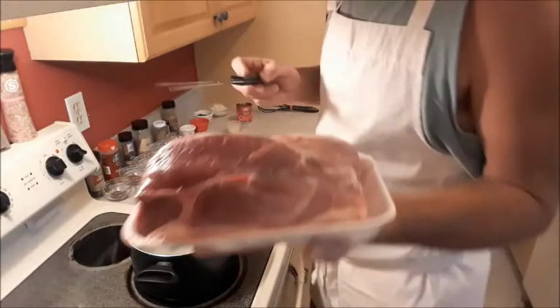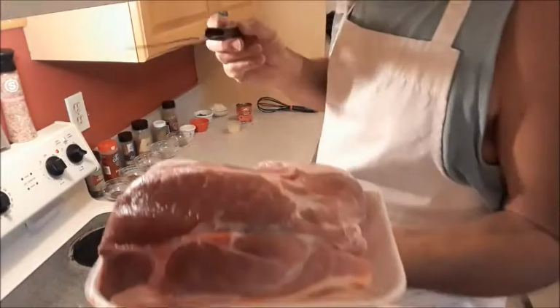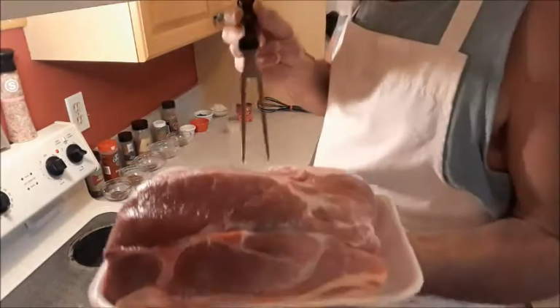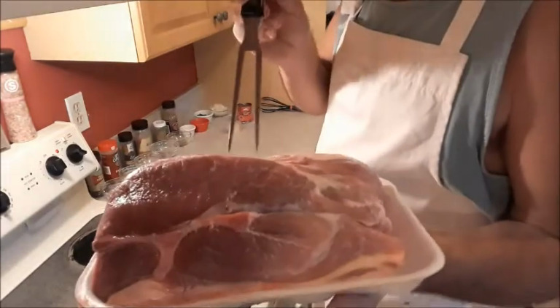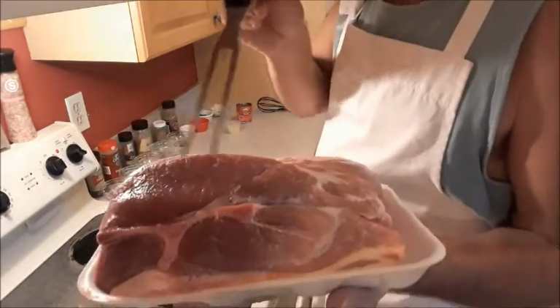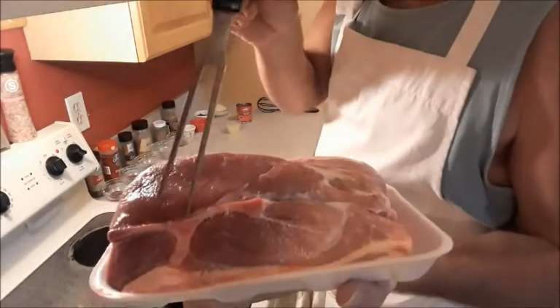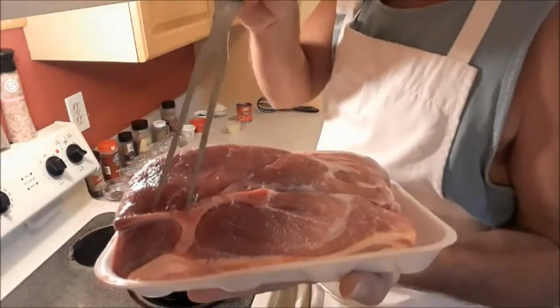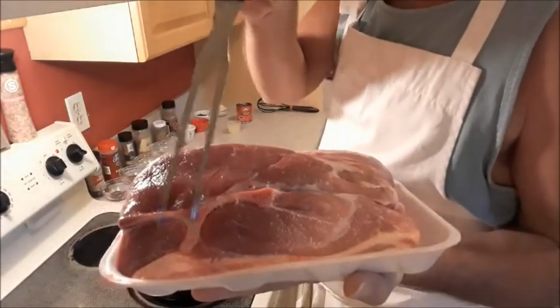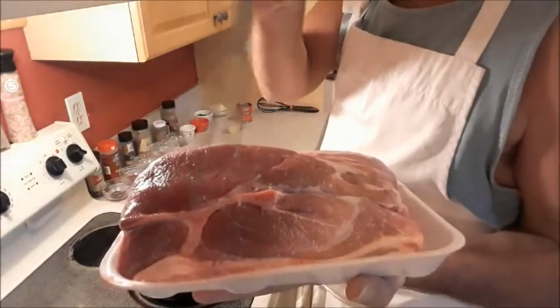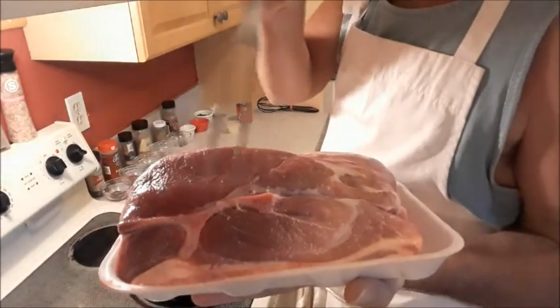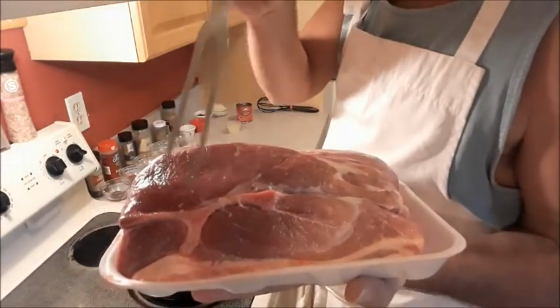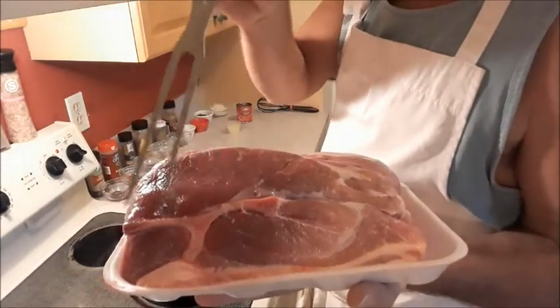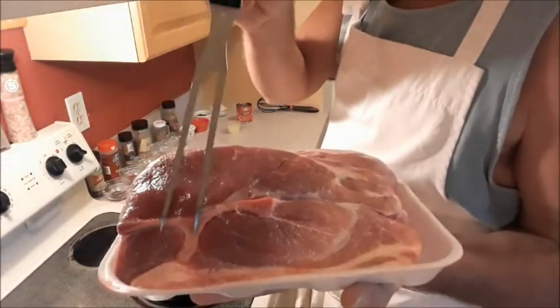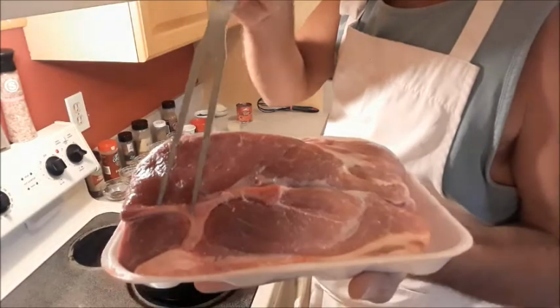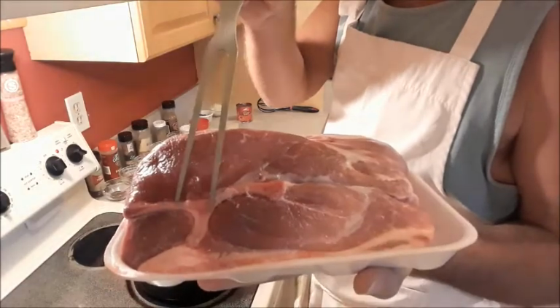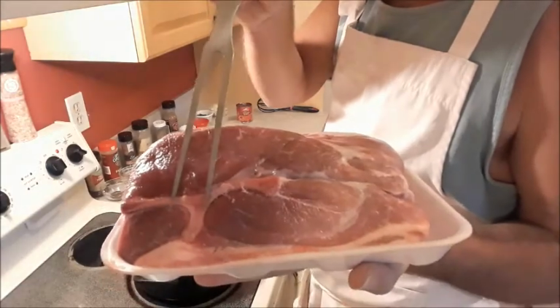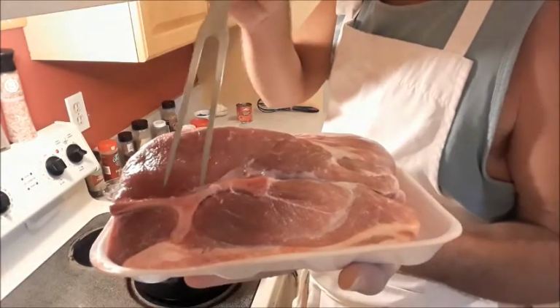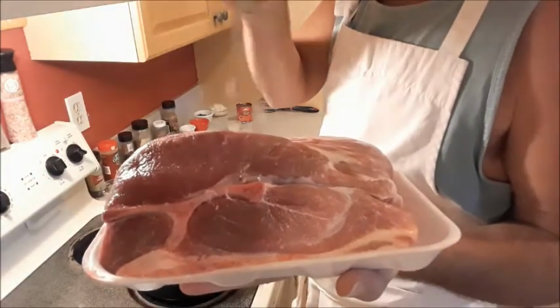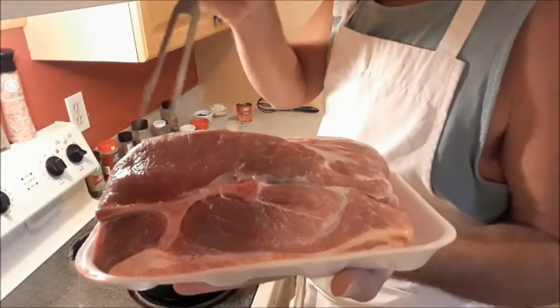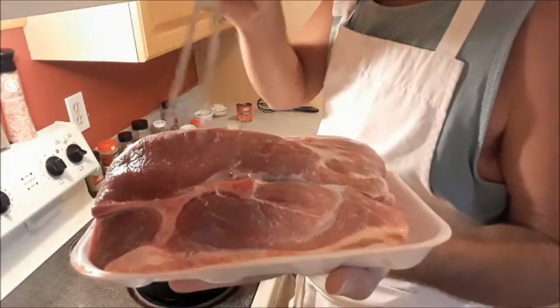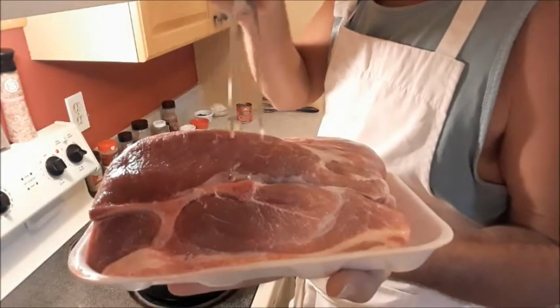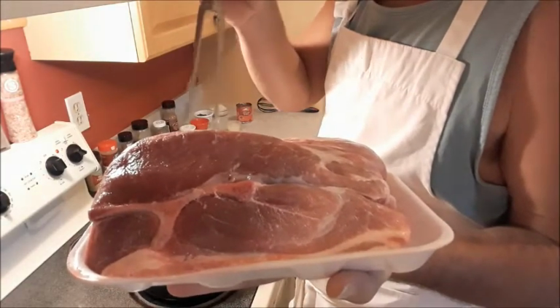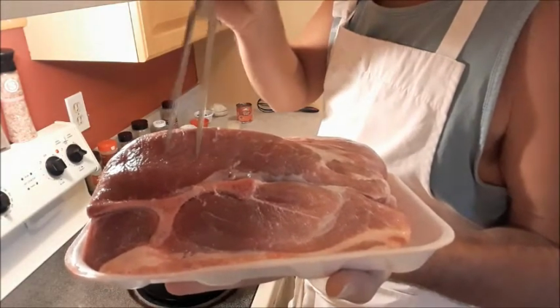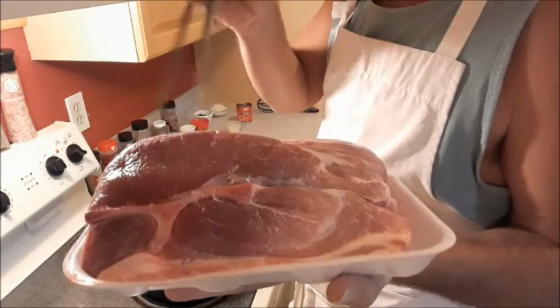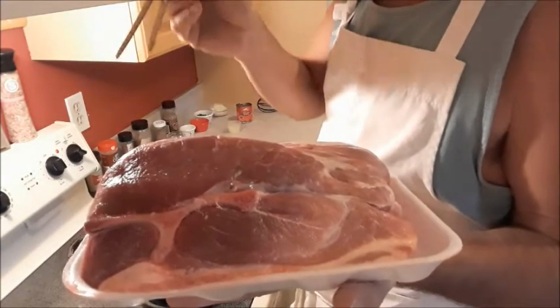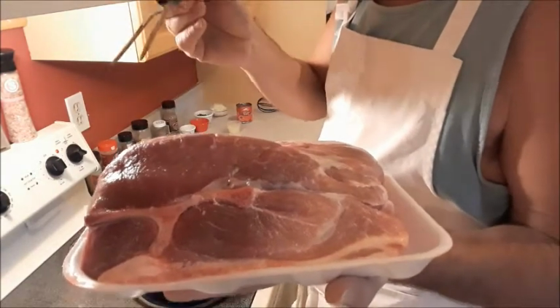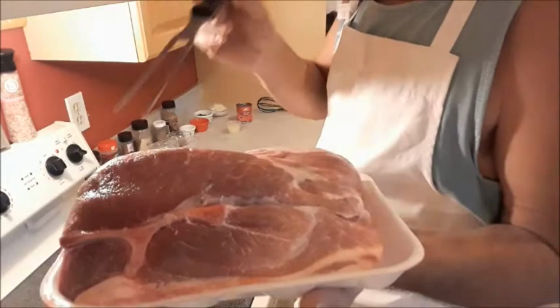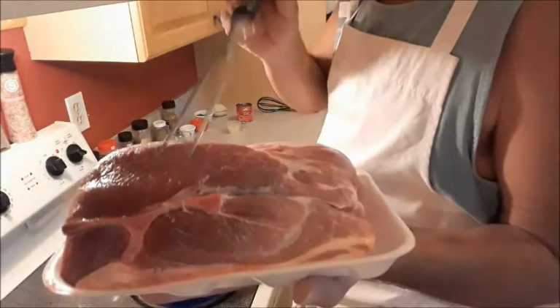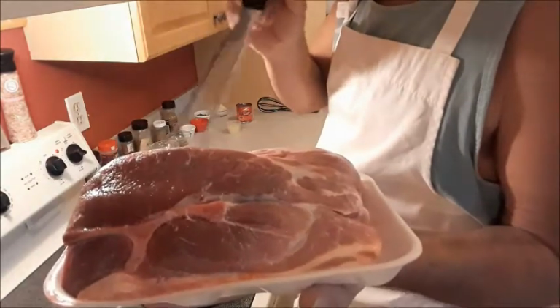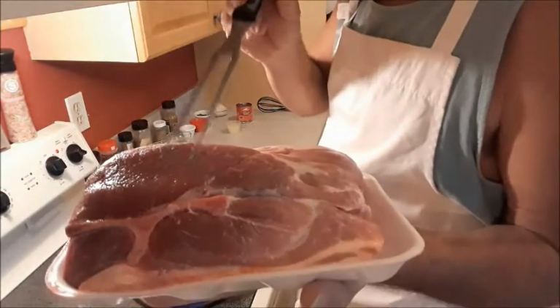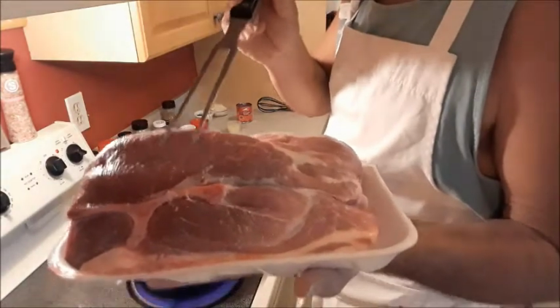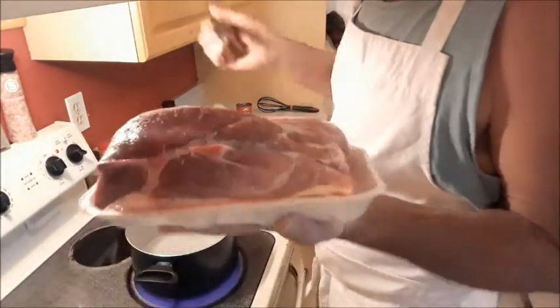You will know it because it has a bone in it that's kind of shaped like a T. Now you don't want a piece of ham that has a round bone in it, because that is a picnic ham. This one will shred up a lot better.